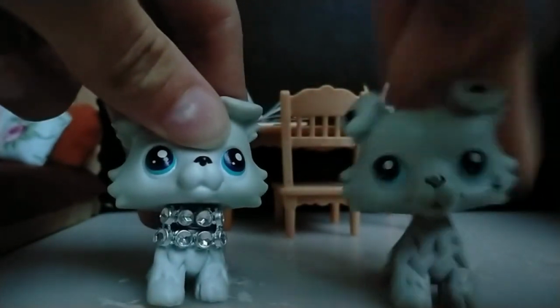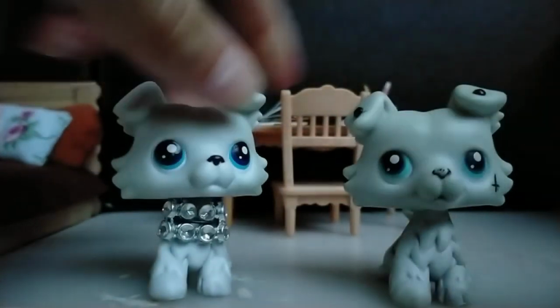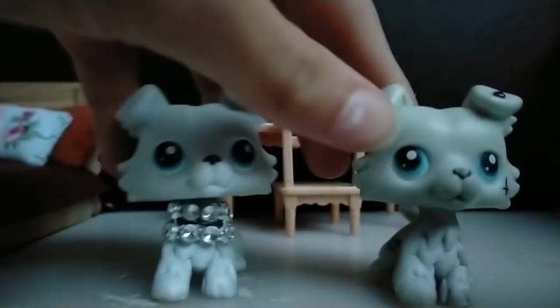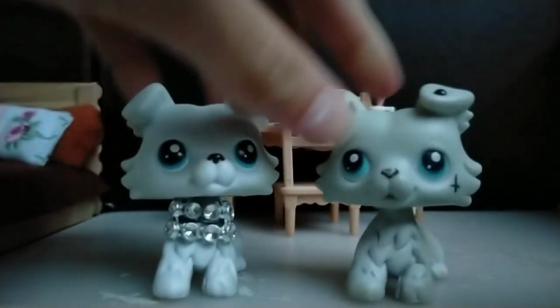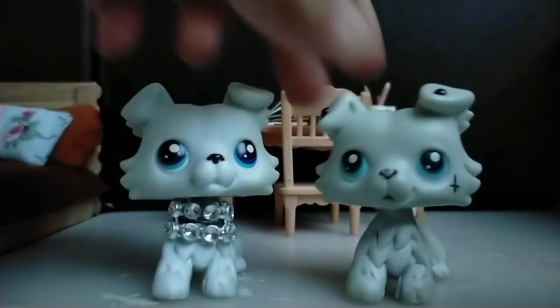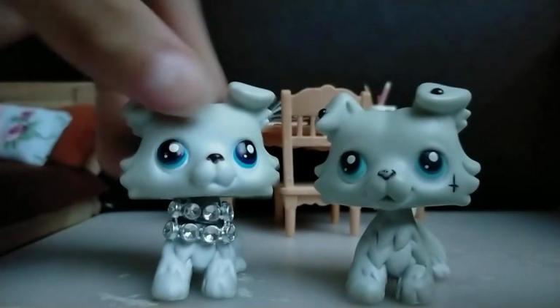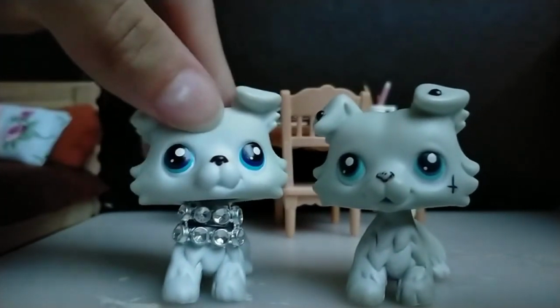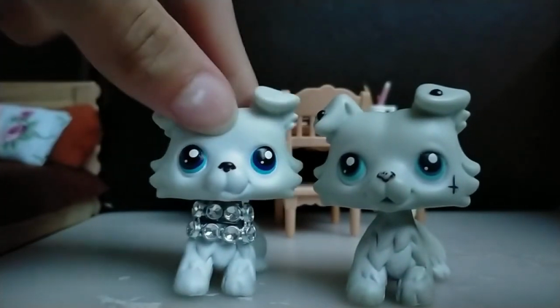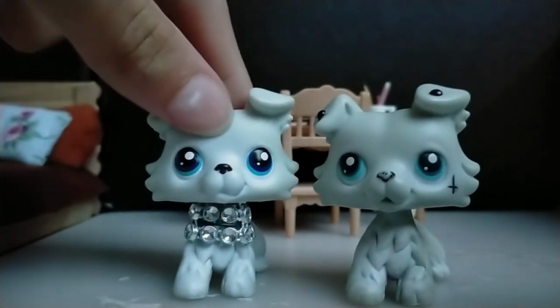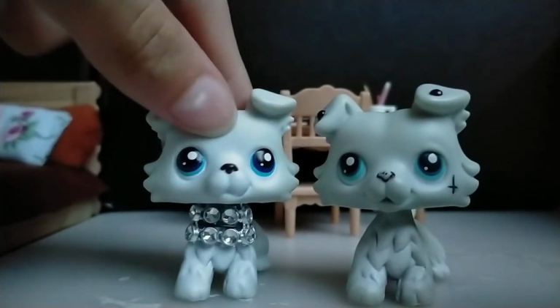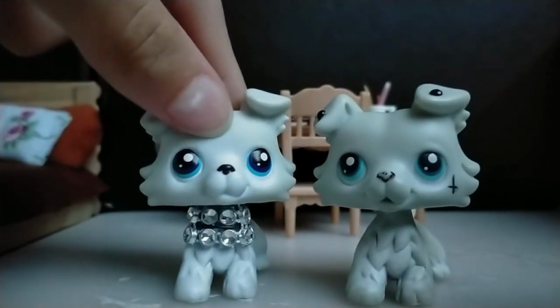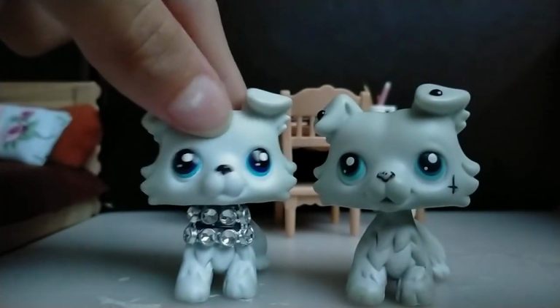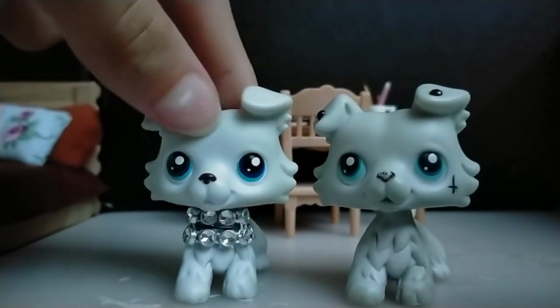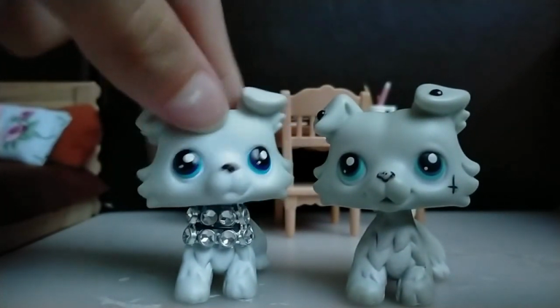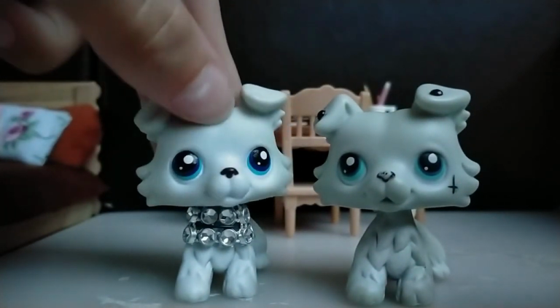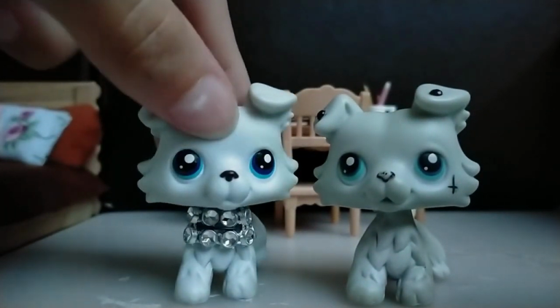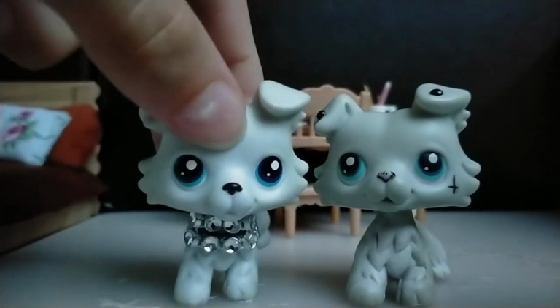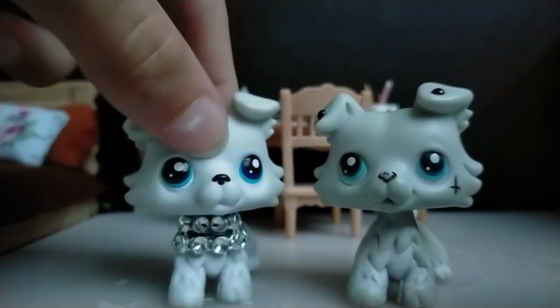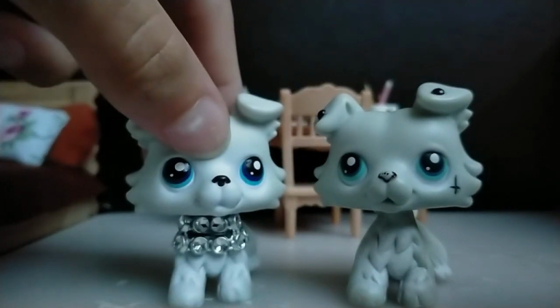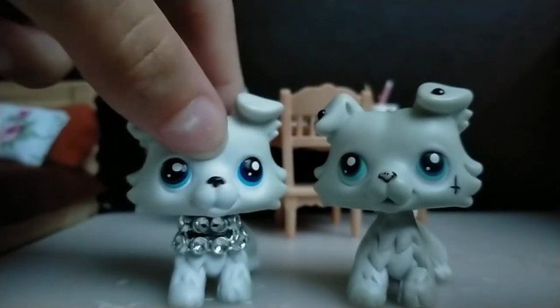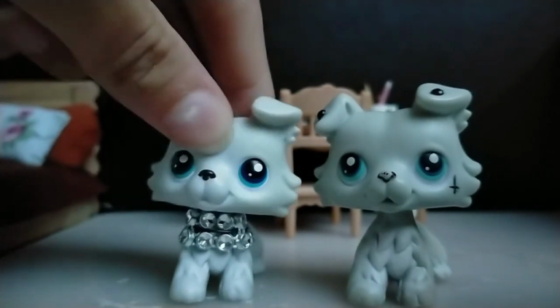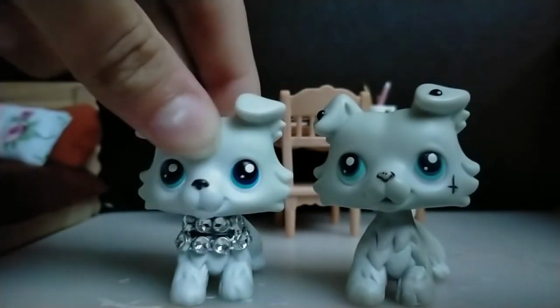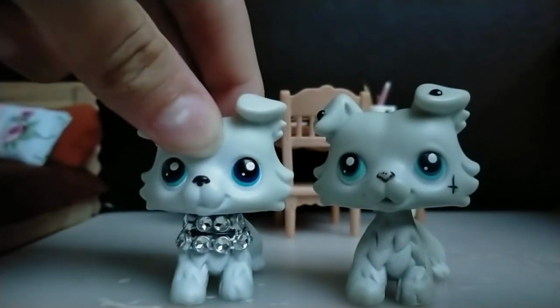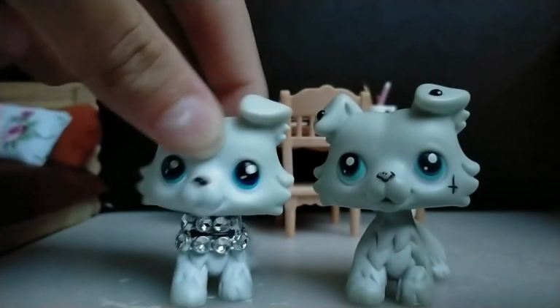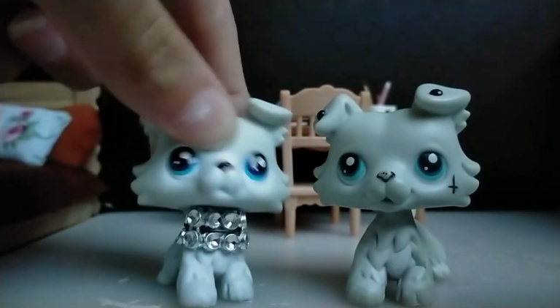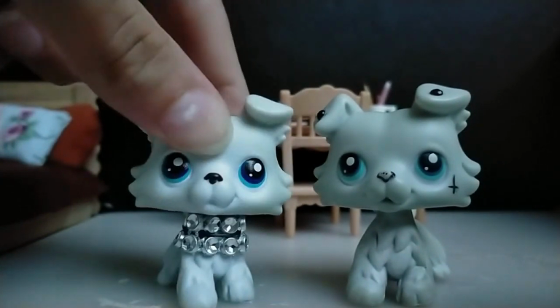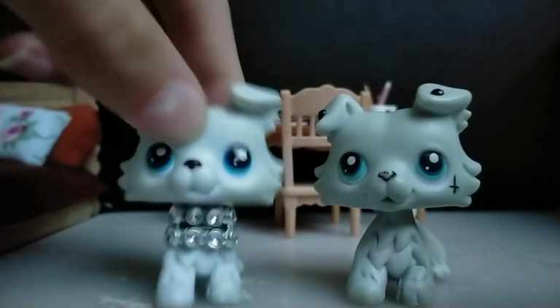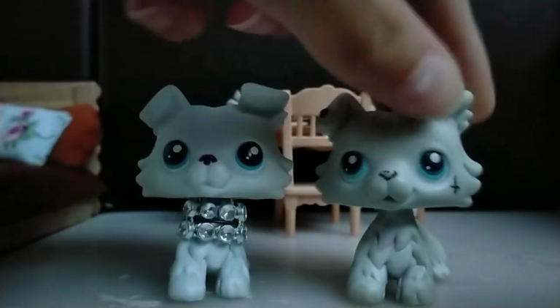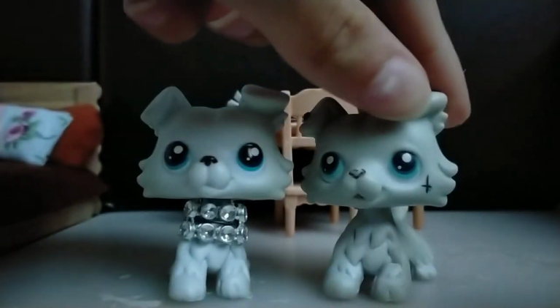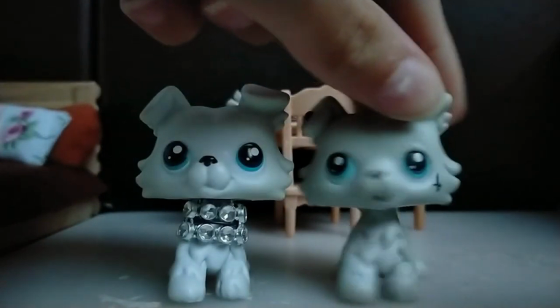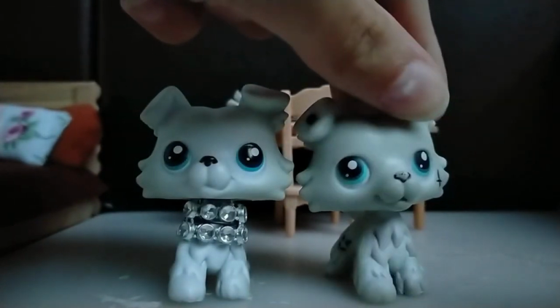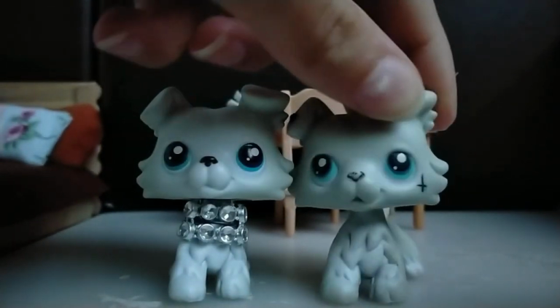Because, well, they don't look that much alike. But we're gonna make sure that they do.